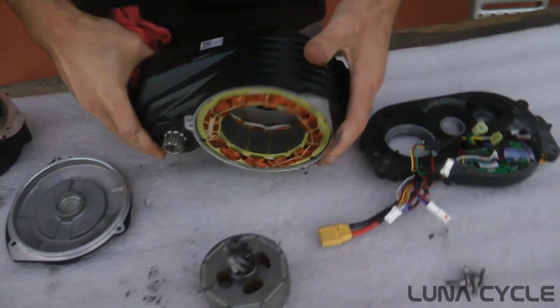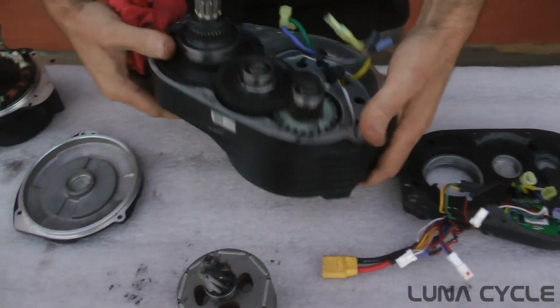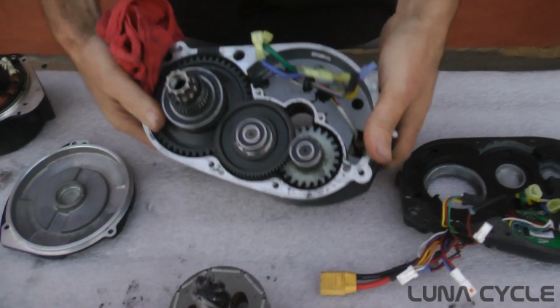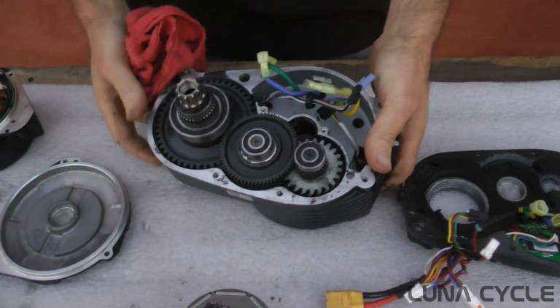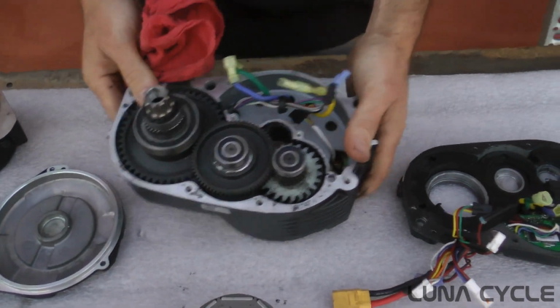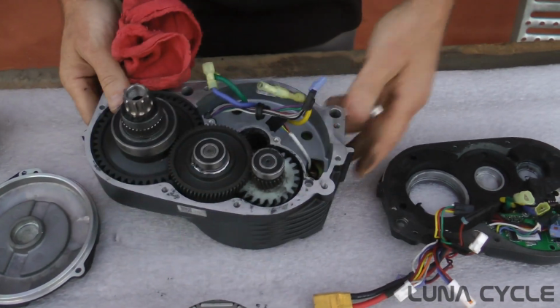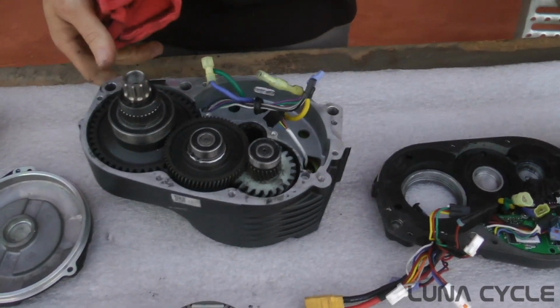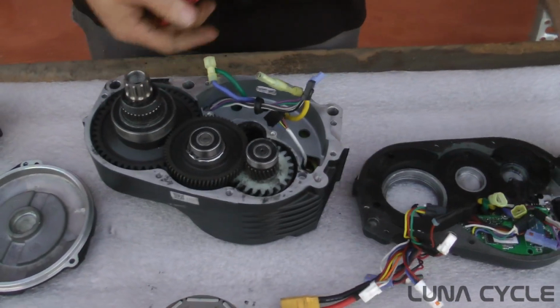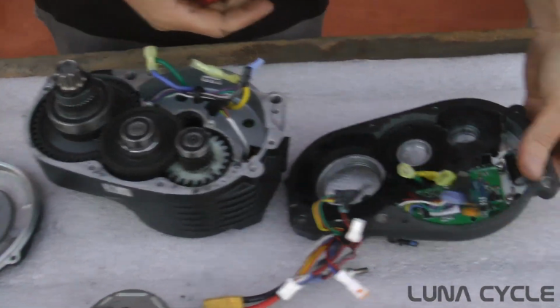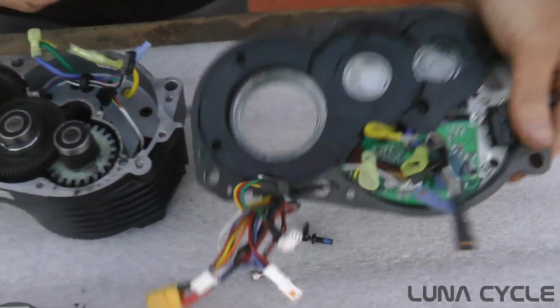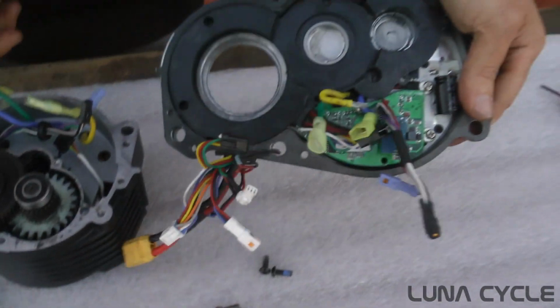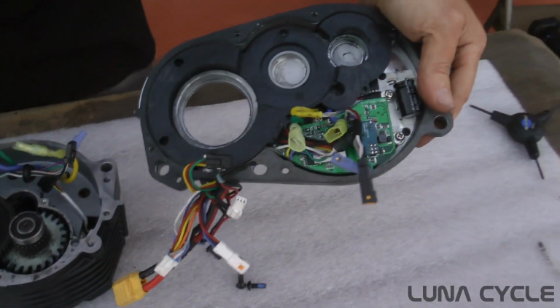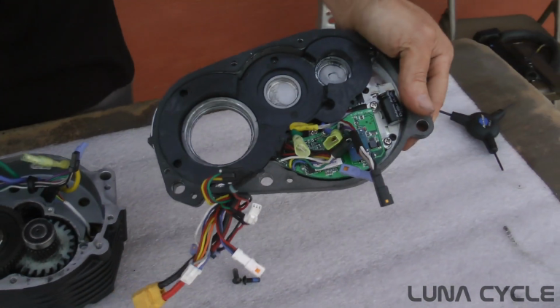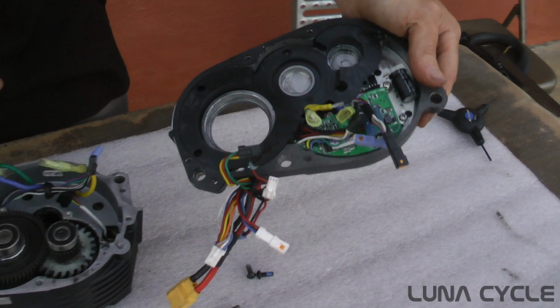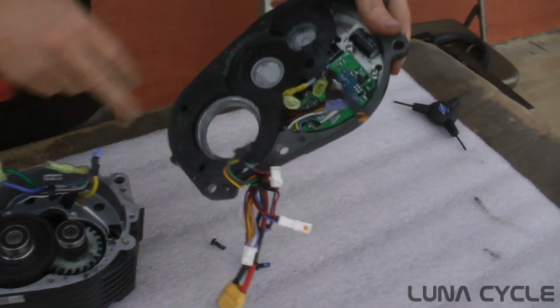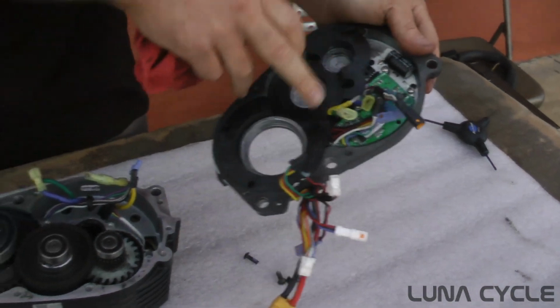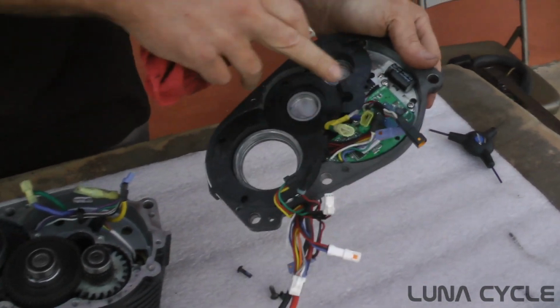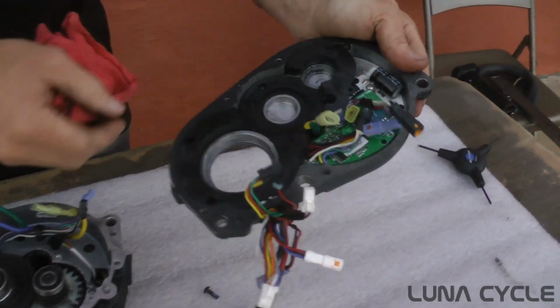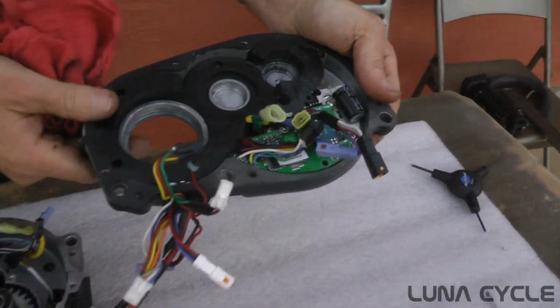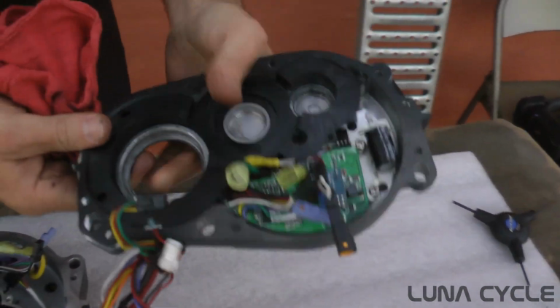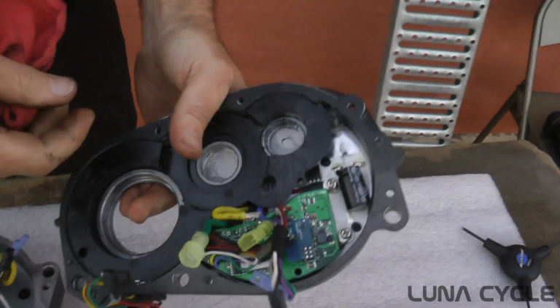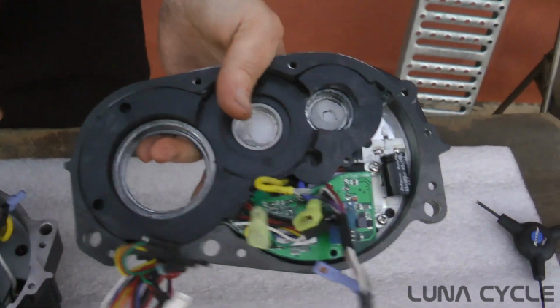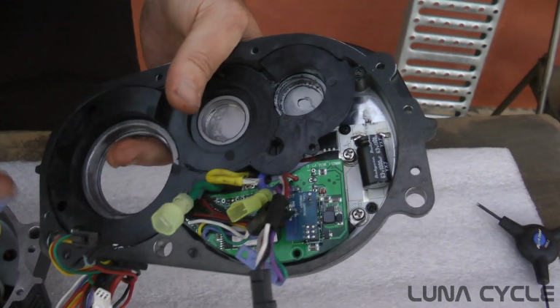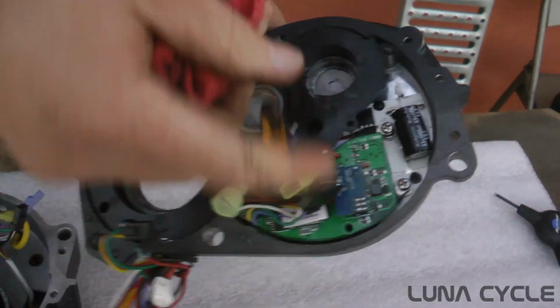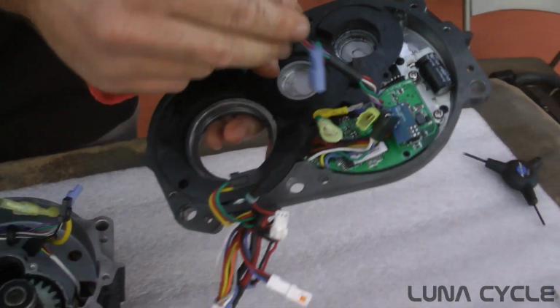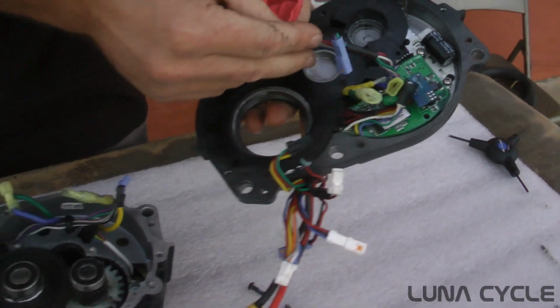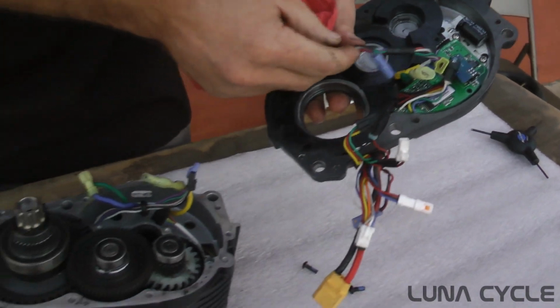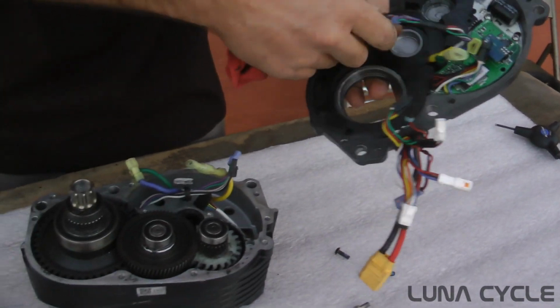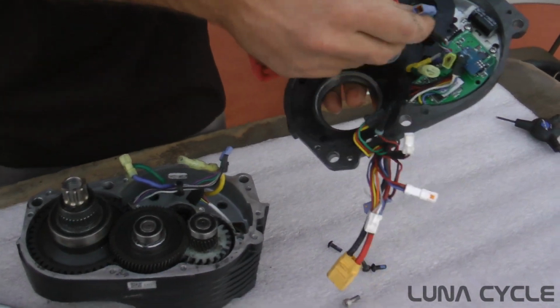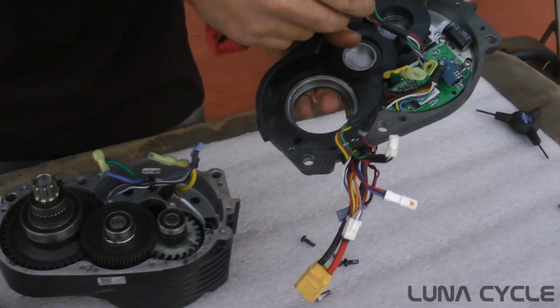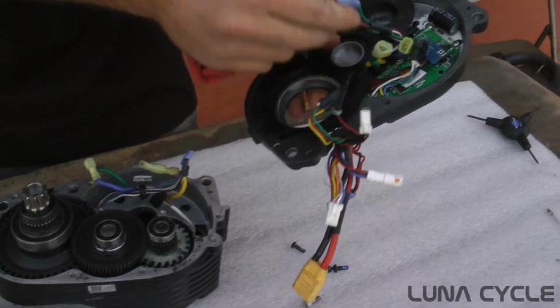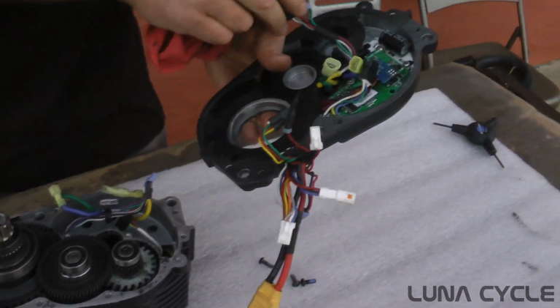Basically you've got your controller mounted in one half of the side cover. Here's your controller — similar to the HD with basic connectors. Somehow they do some witchcraft in here that makes the torque sensing work.